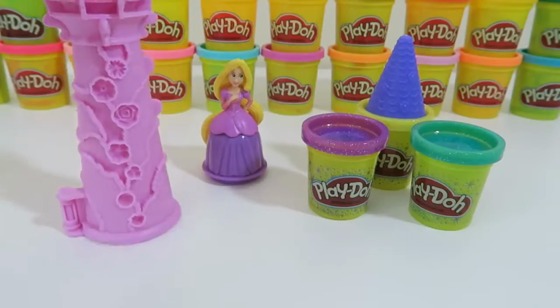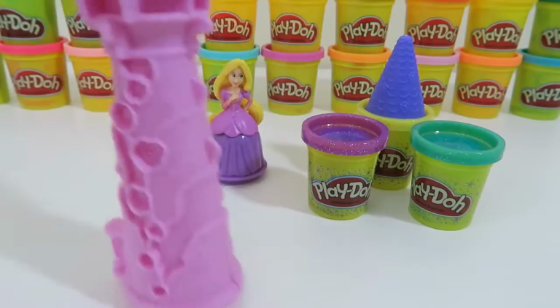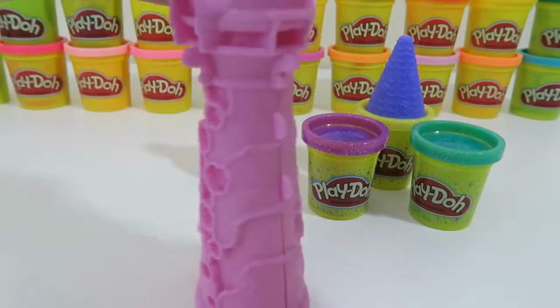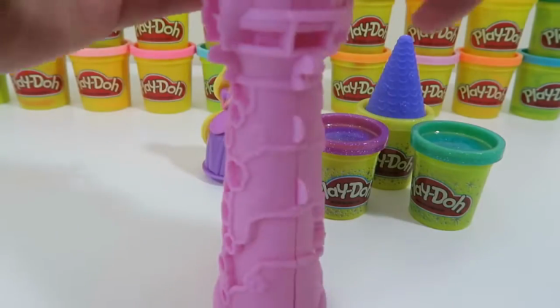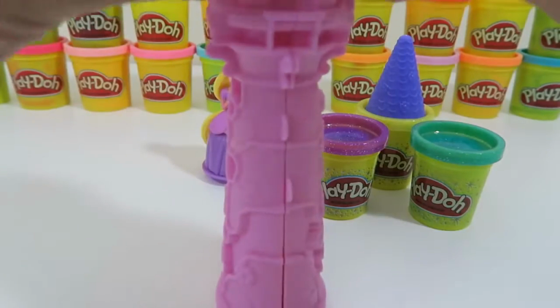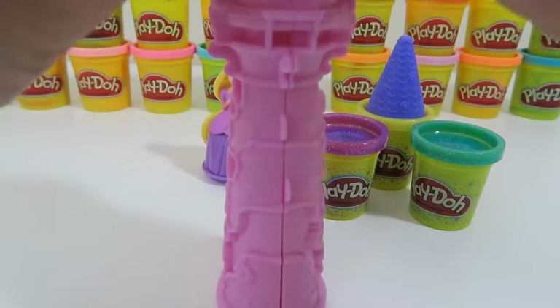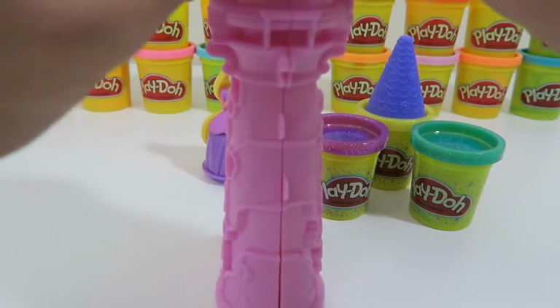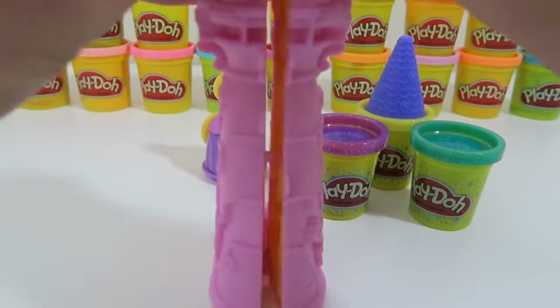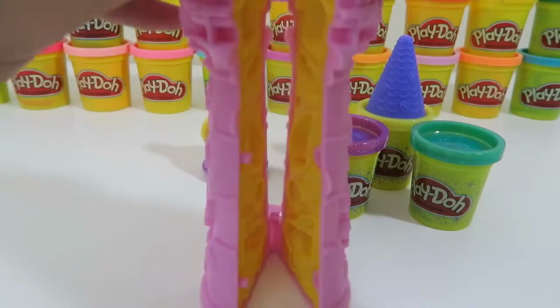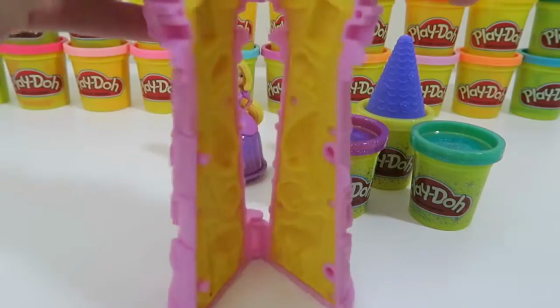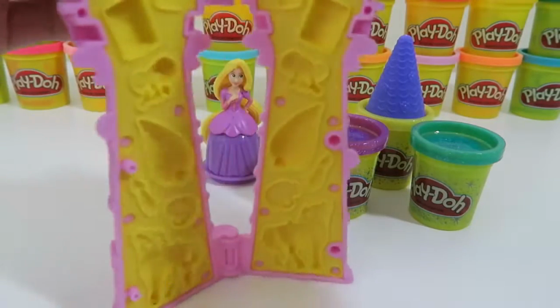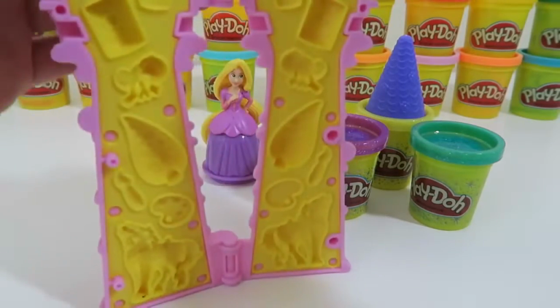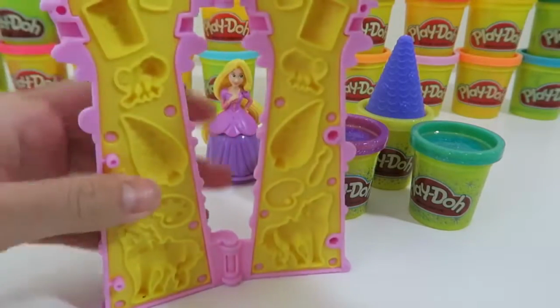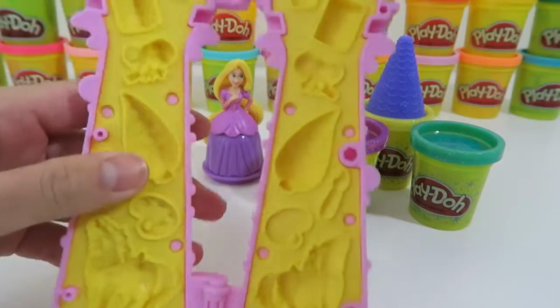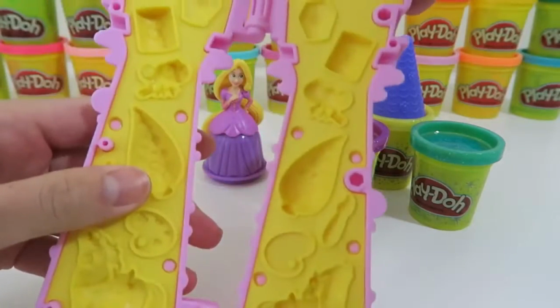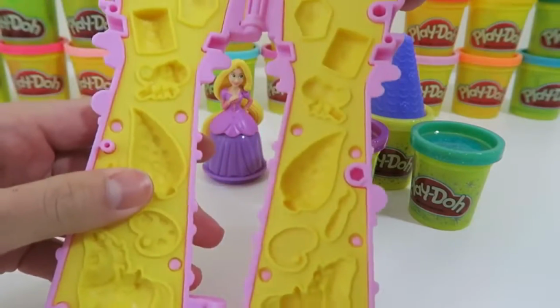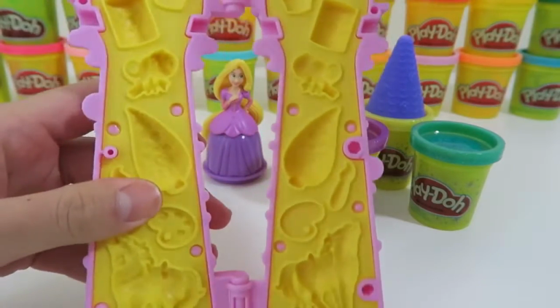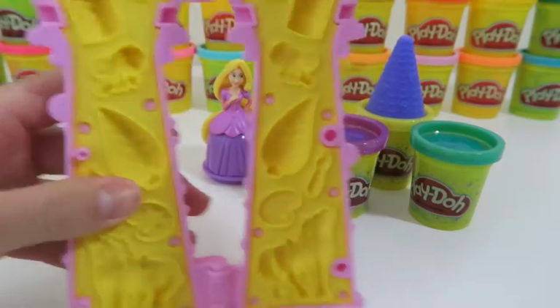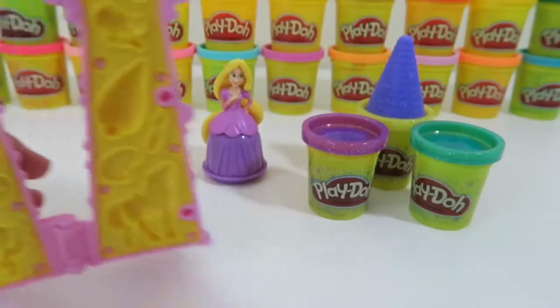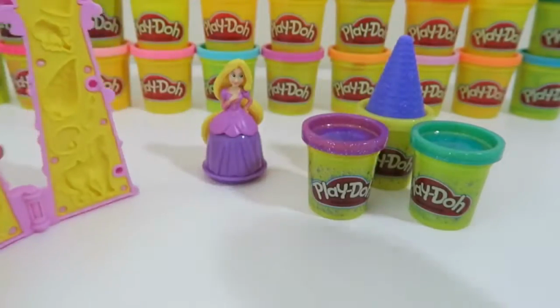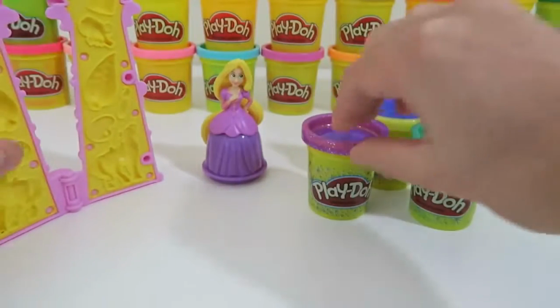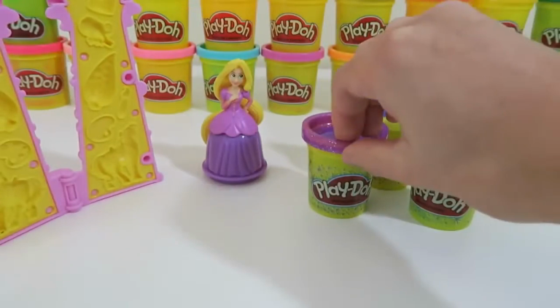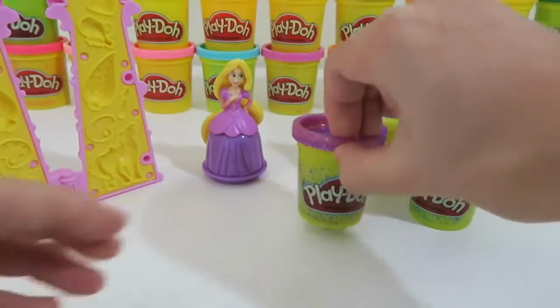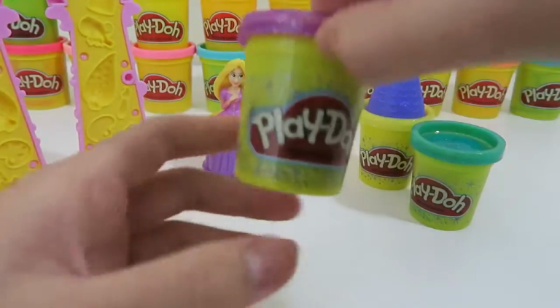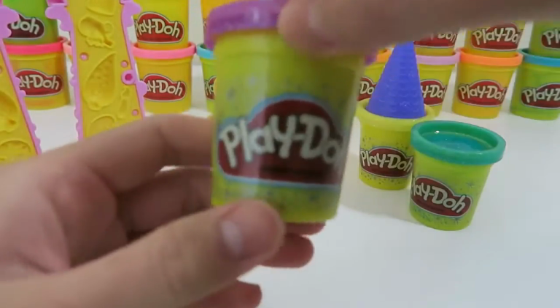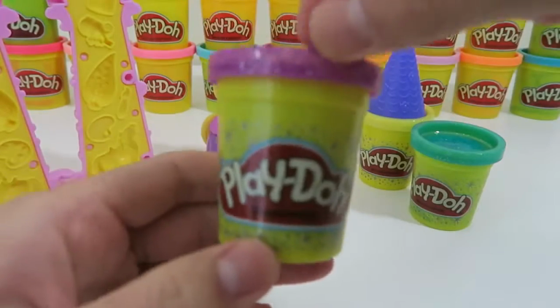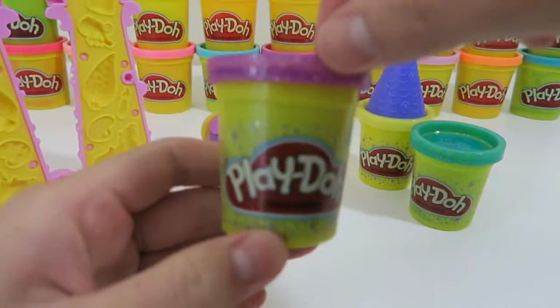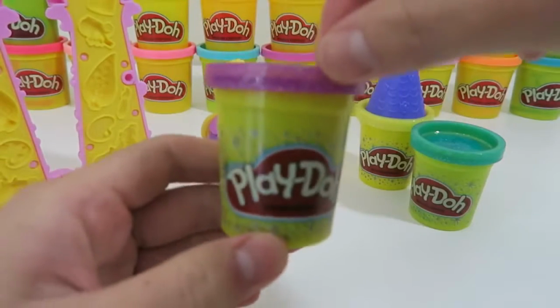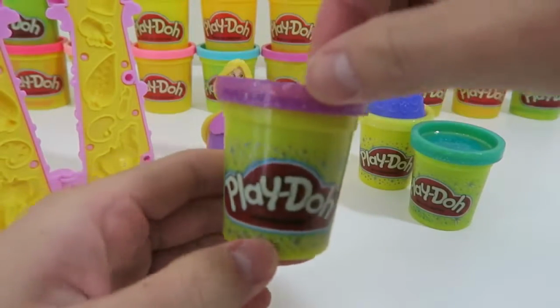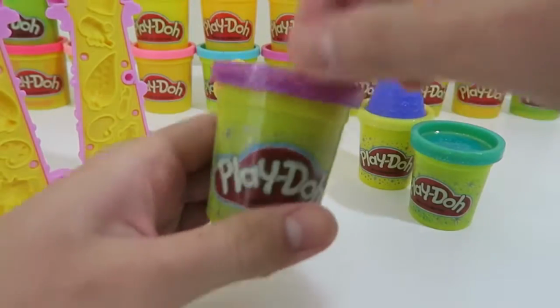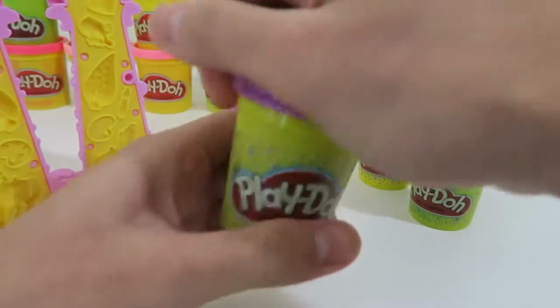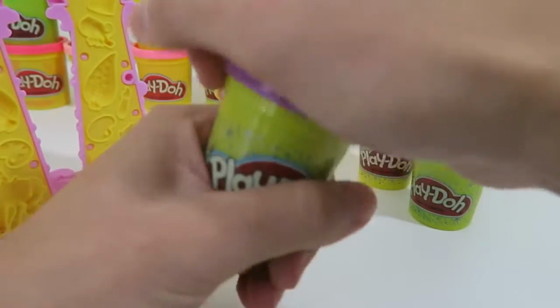Let's open up the tower and create some molds from here! I'll use the purple sparkly Play-Doh! Let's go!